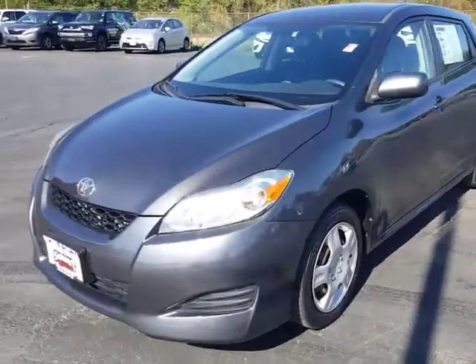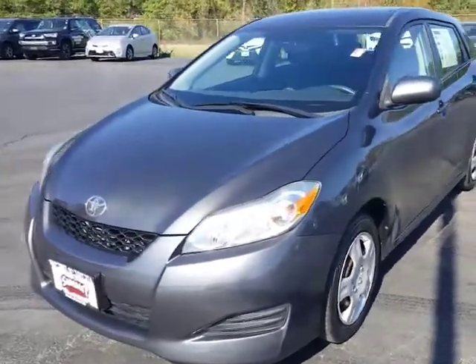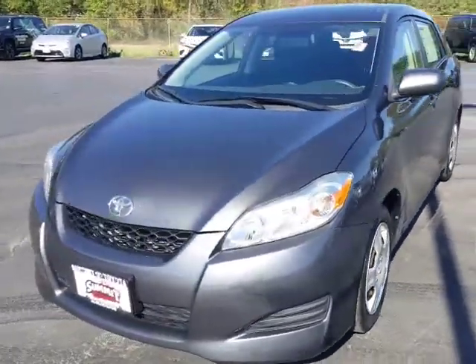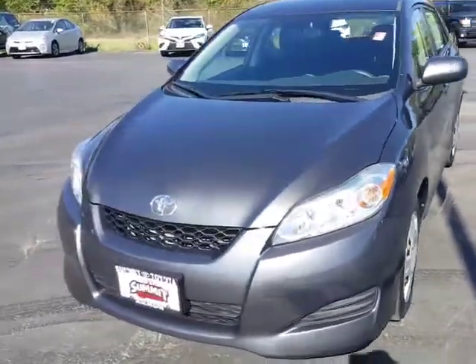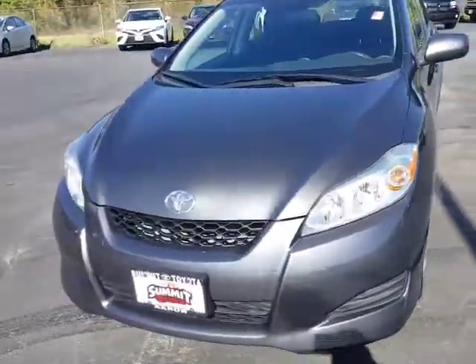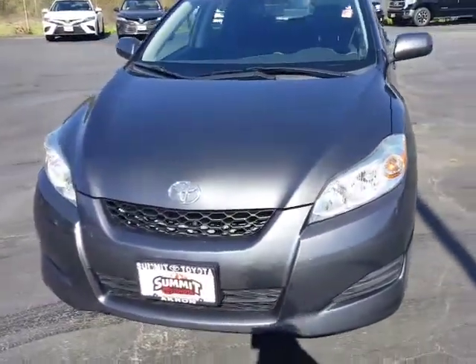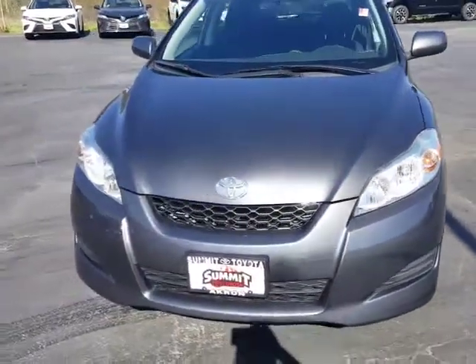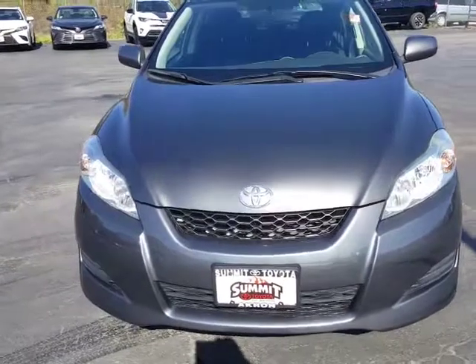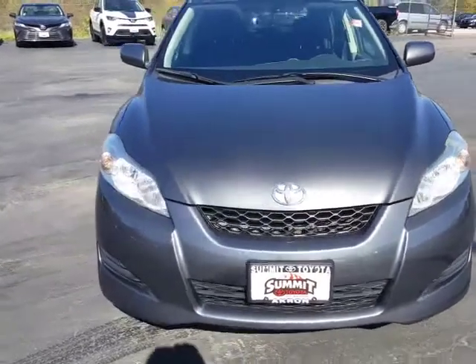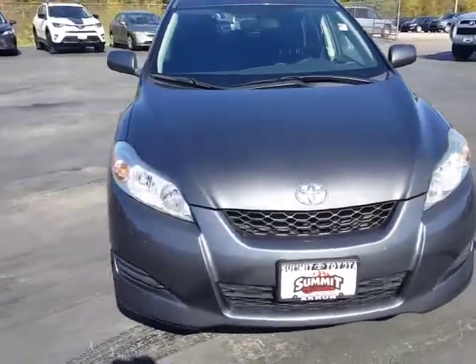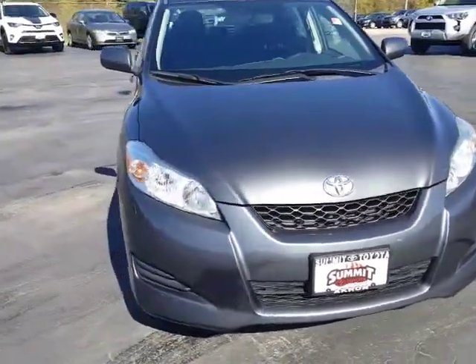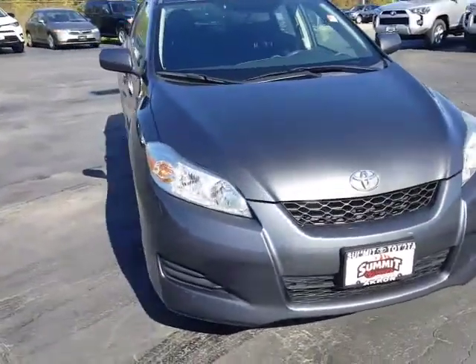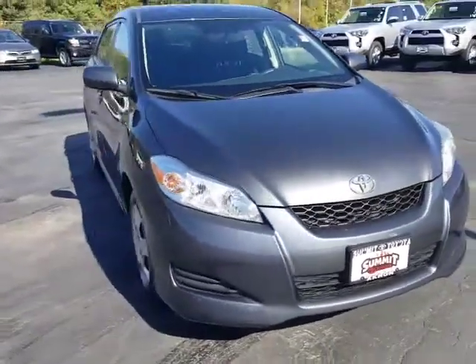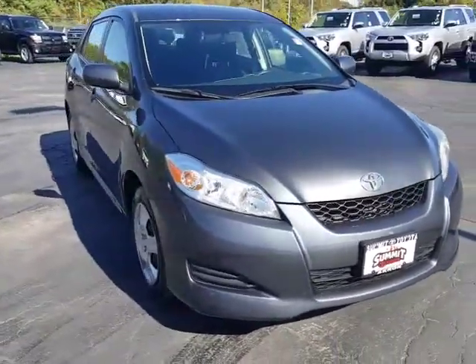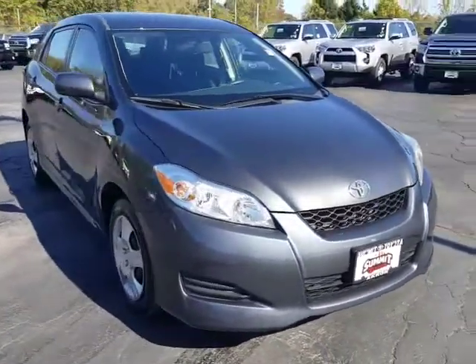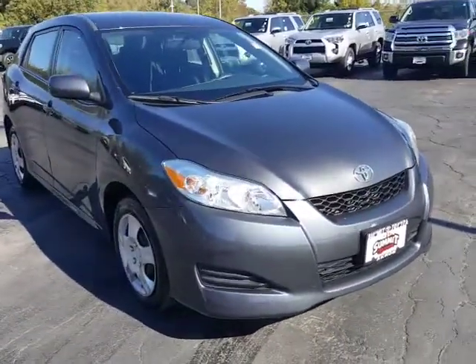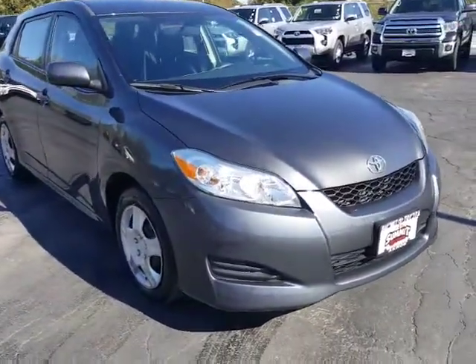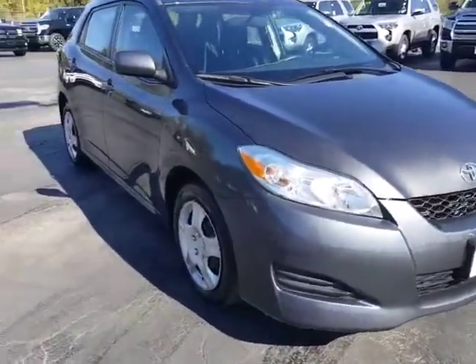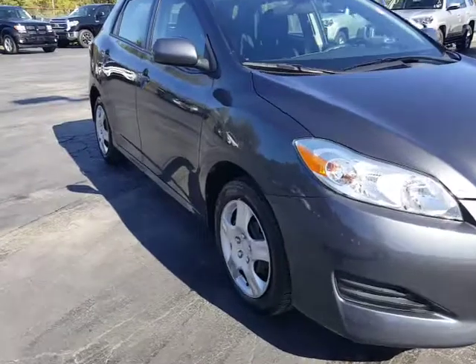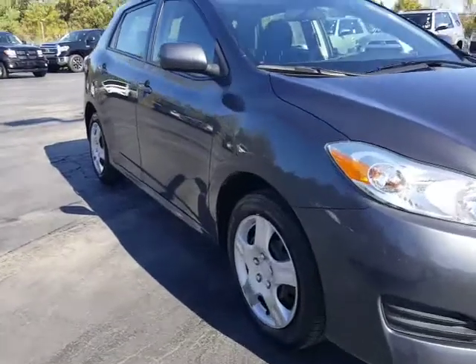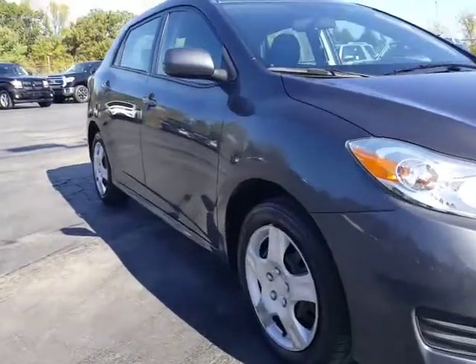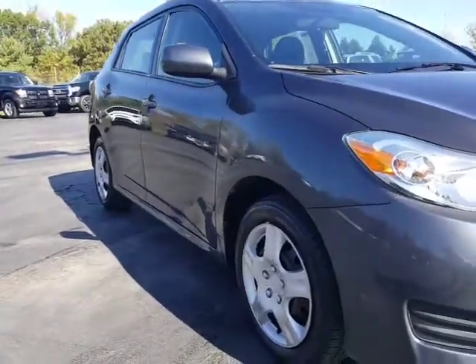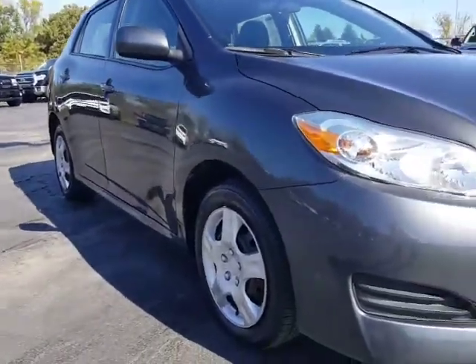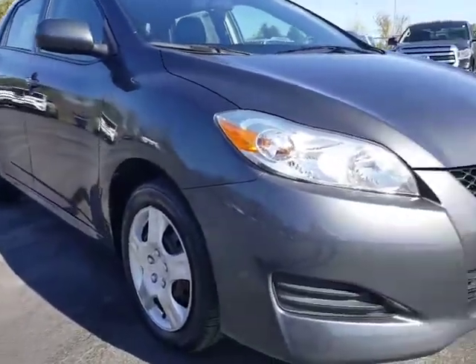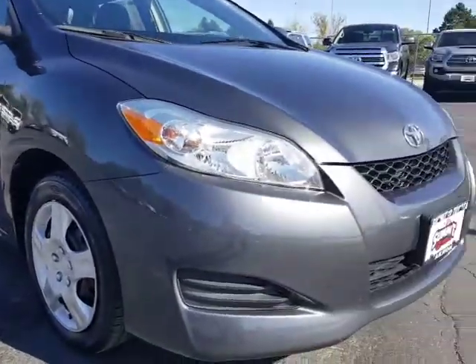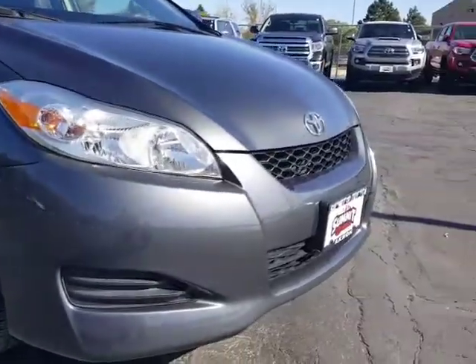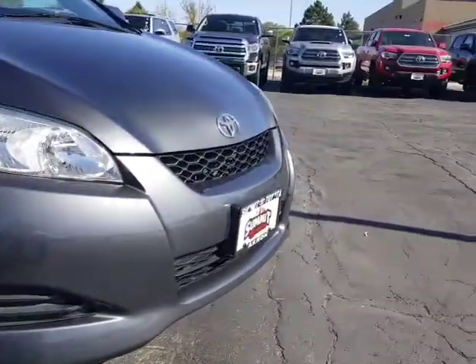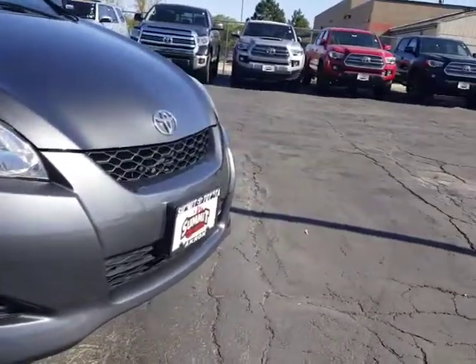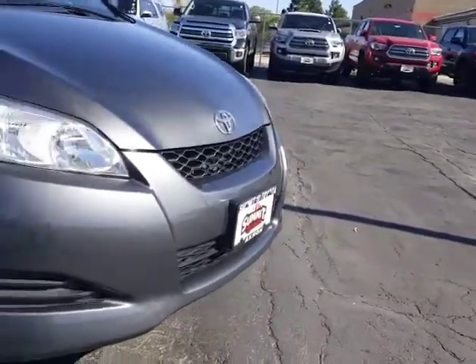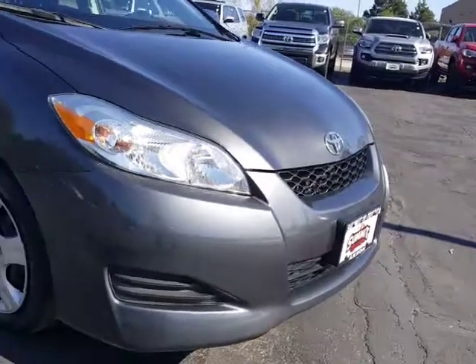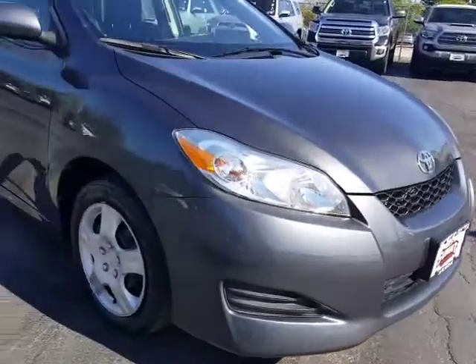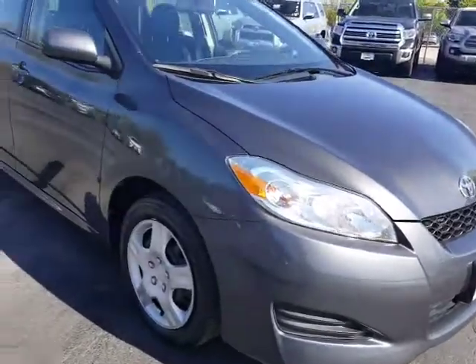This is a five-door hatch. For the year, it's got low miles — only in the 50s. I don't know if you can see in the video, but this thing is in immaculate shape. Don't see any scratches, dings, or dents.